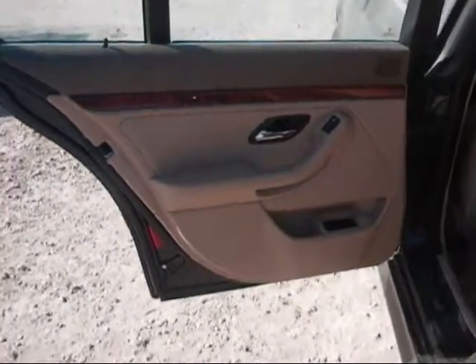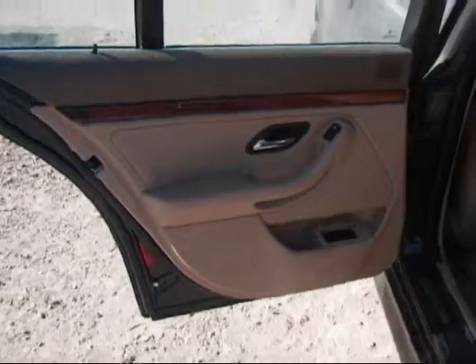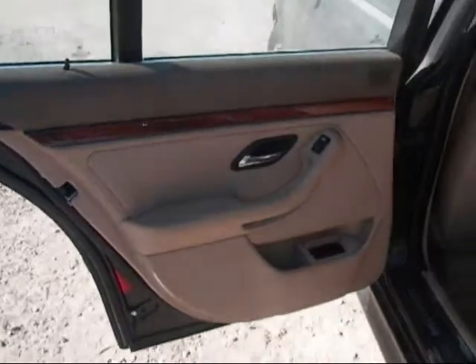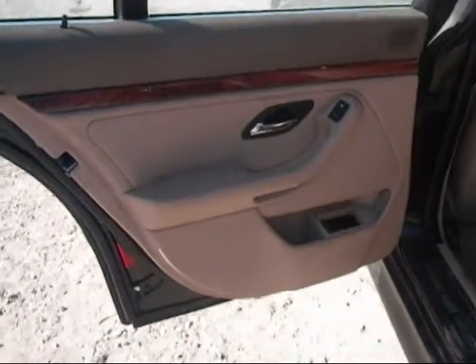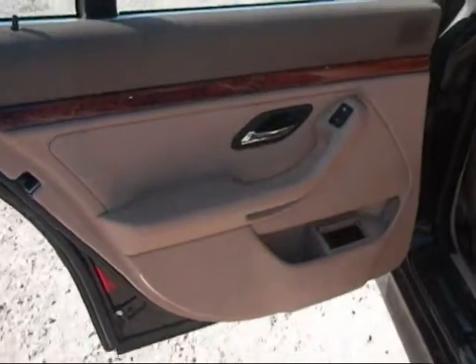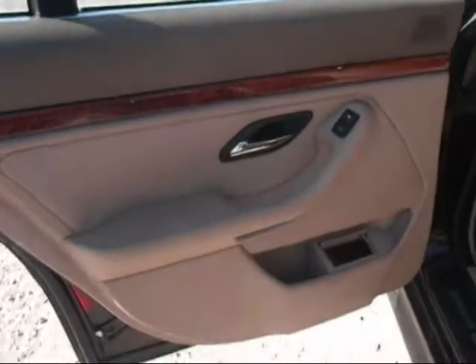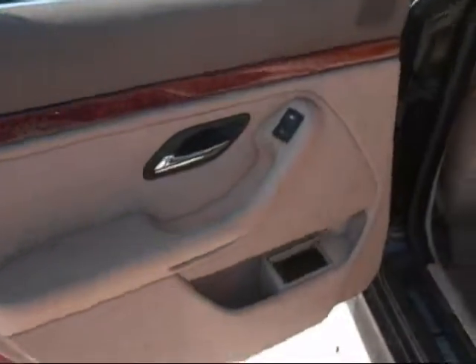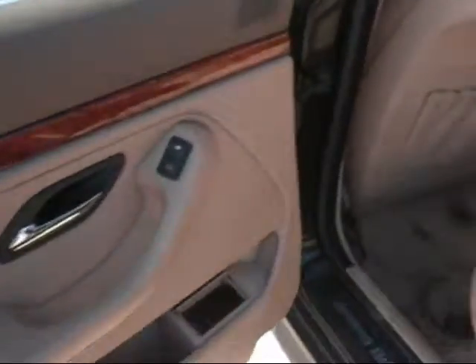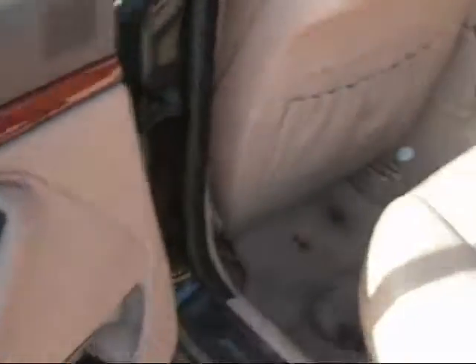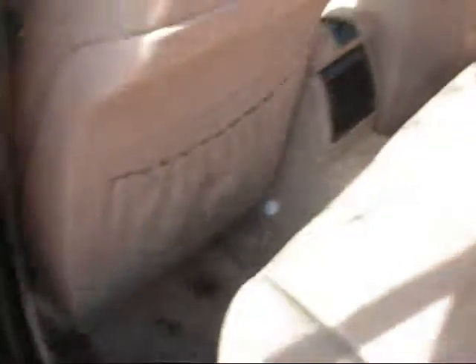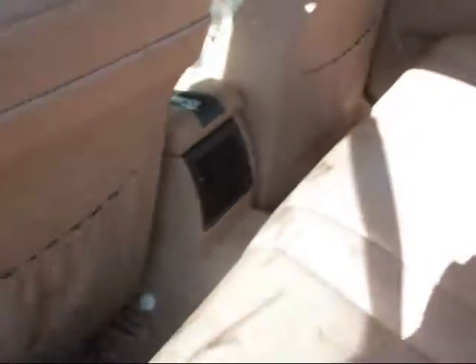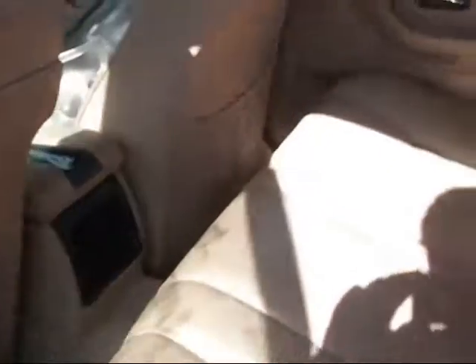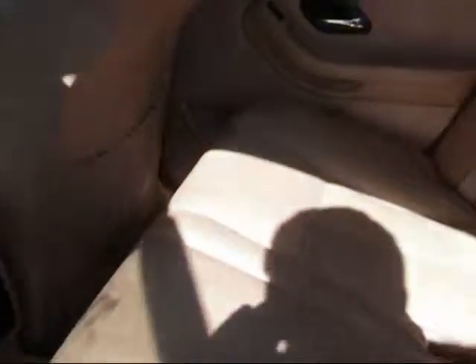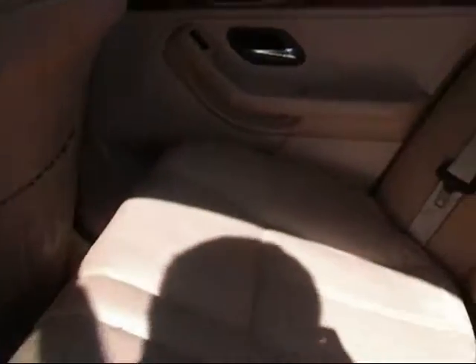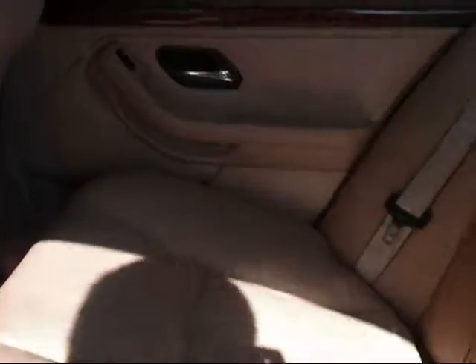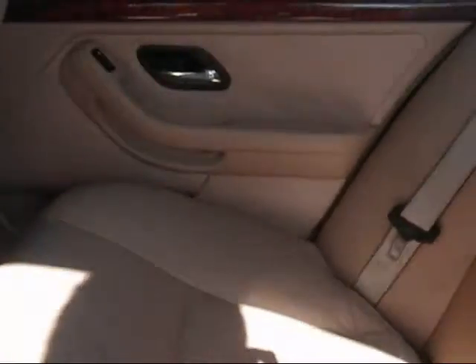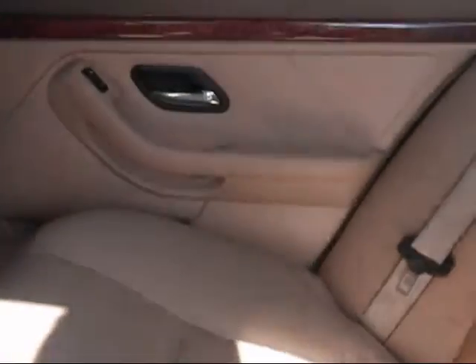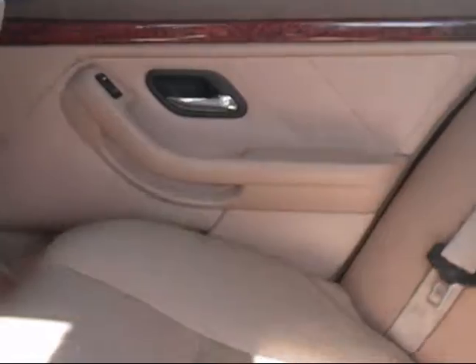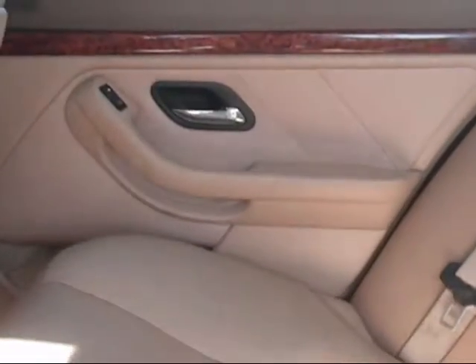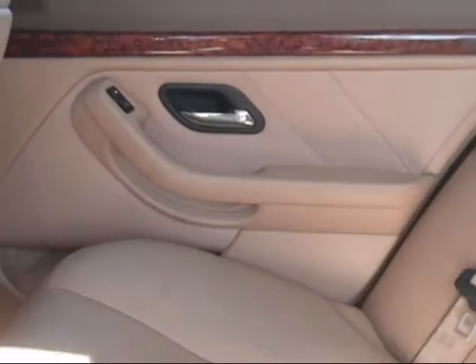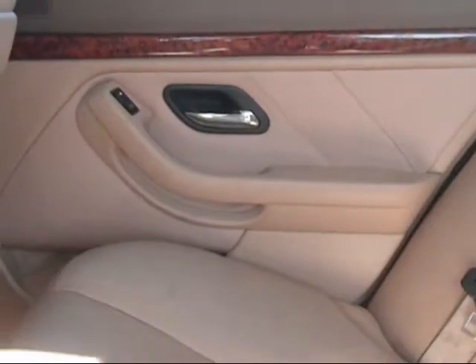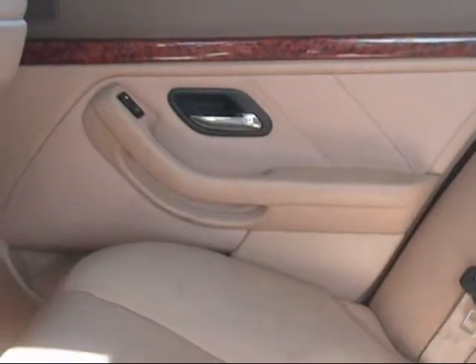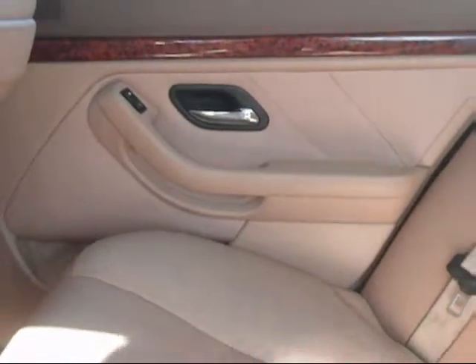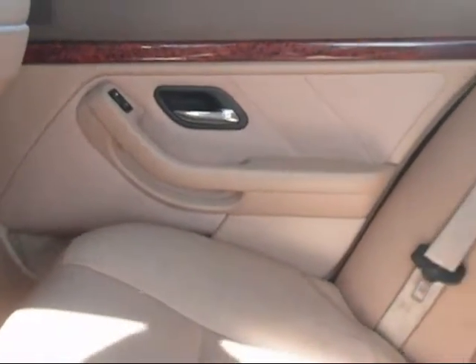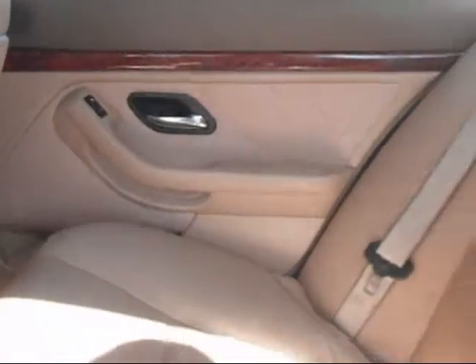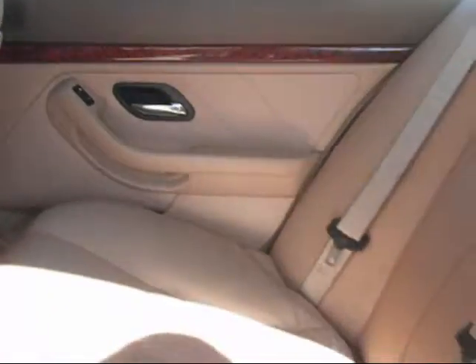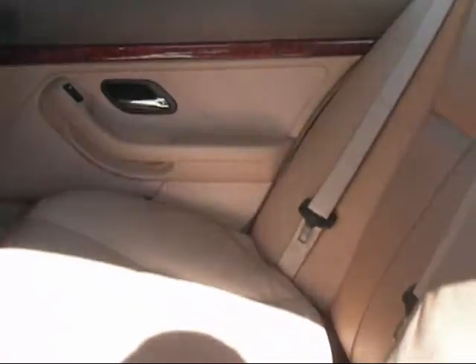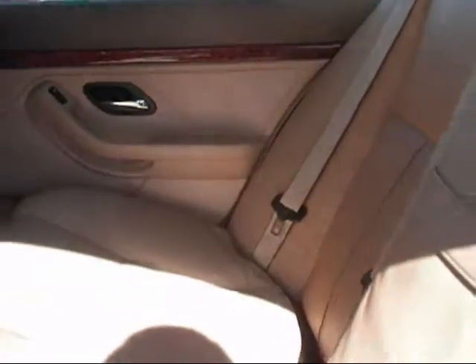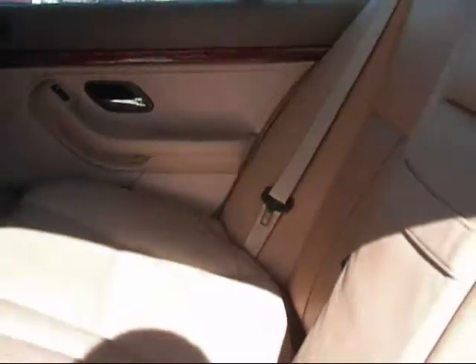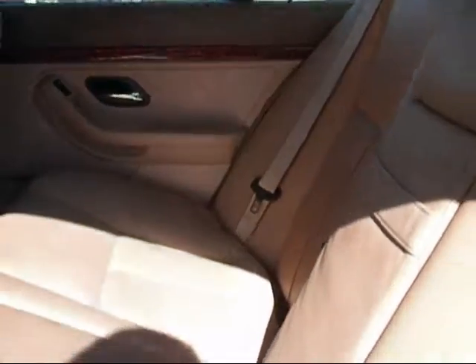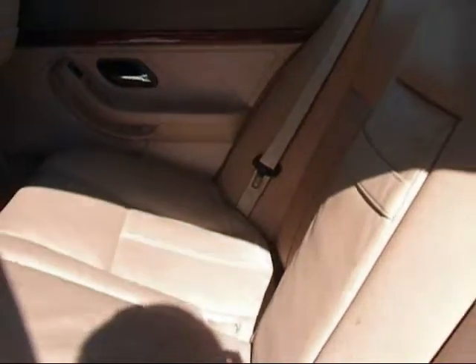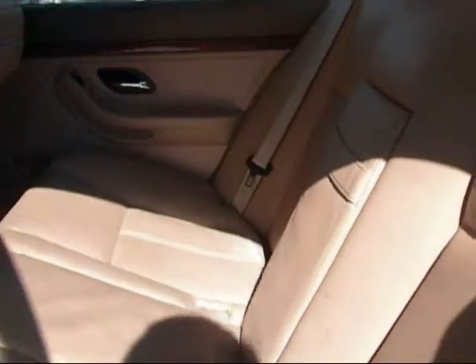The rear driver door panel is in good condition. The rear passenger door panel is in good condition. And the back seats are in good condition as well.